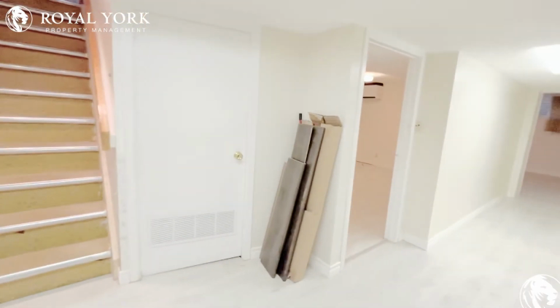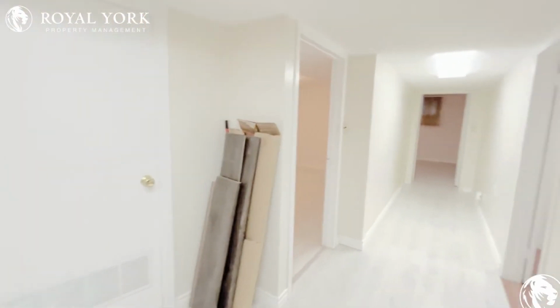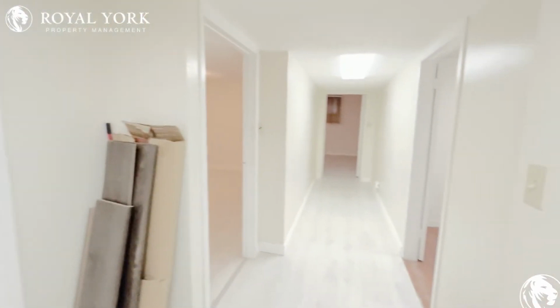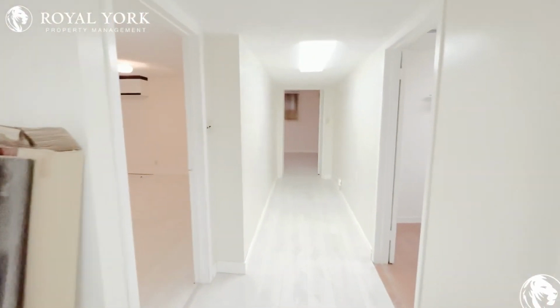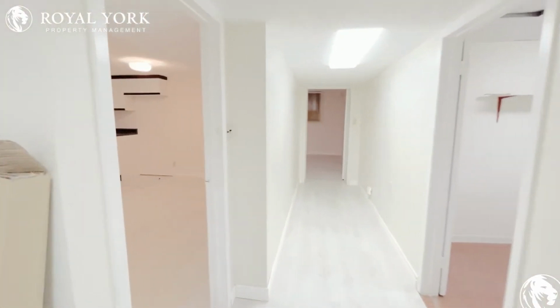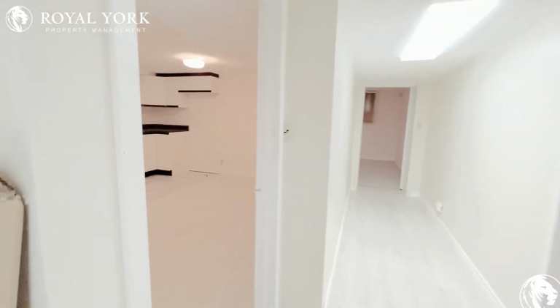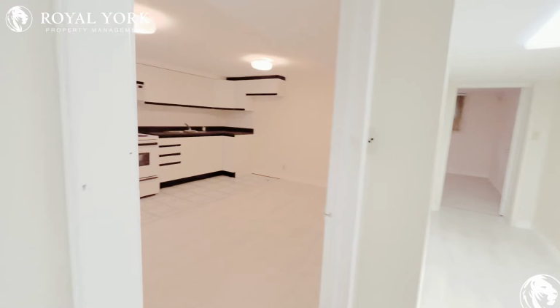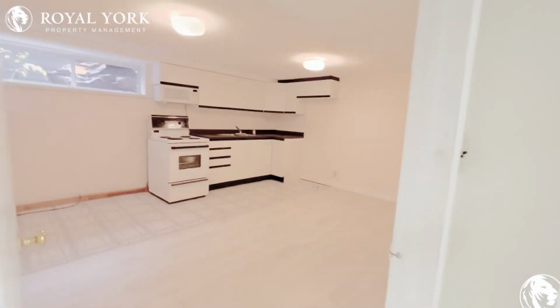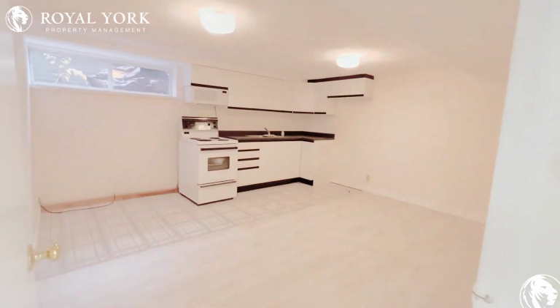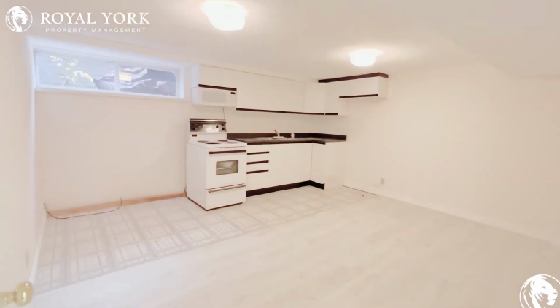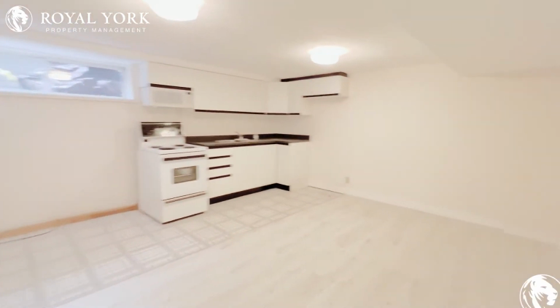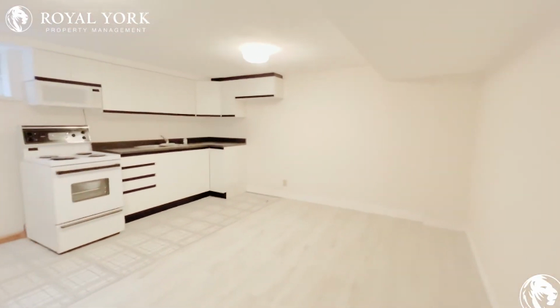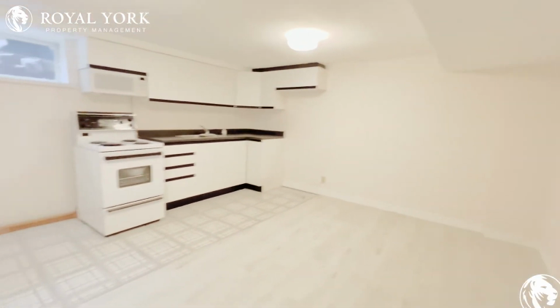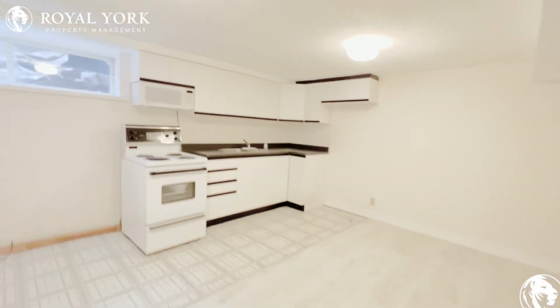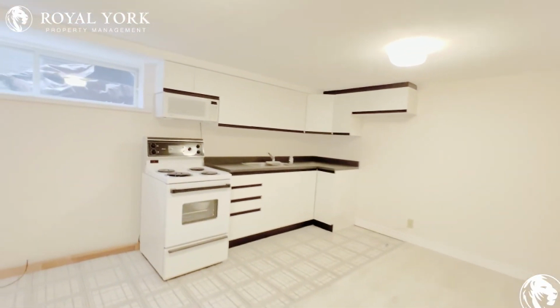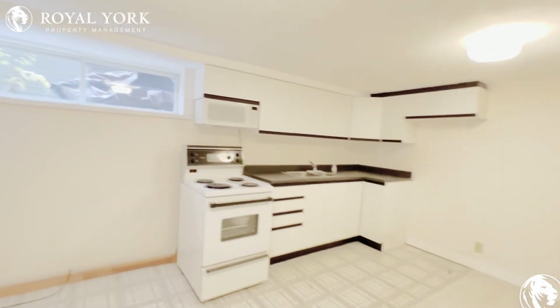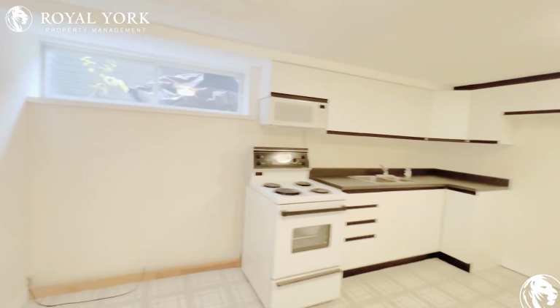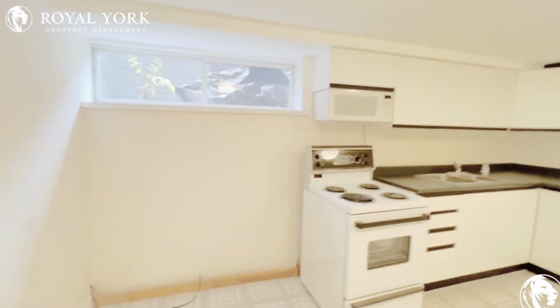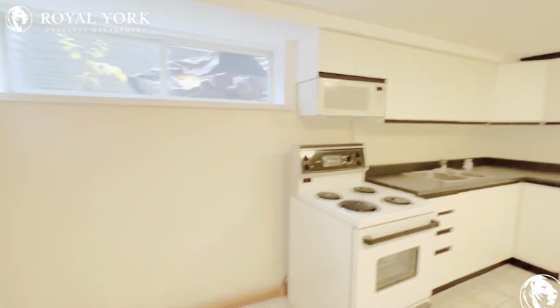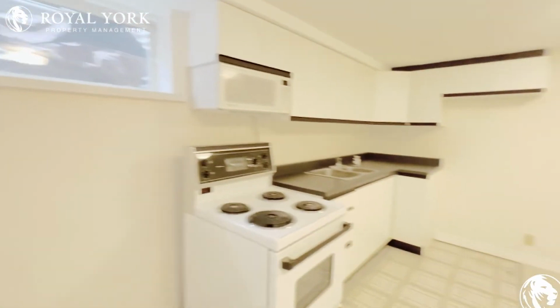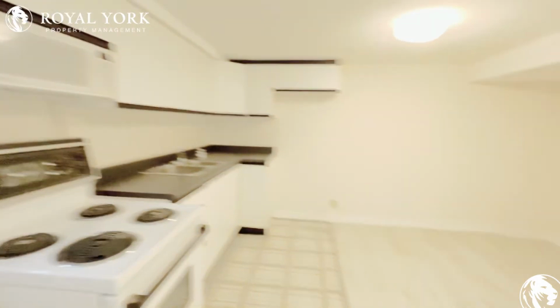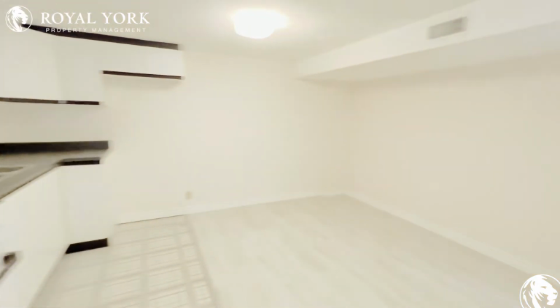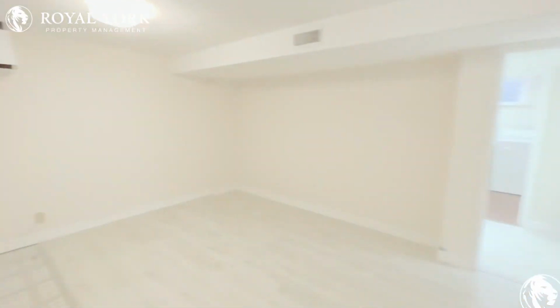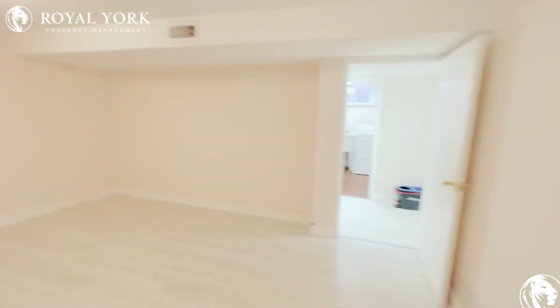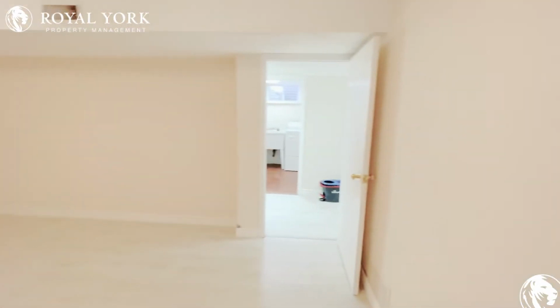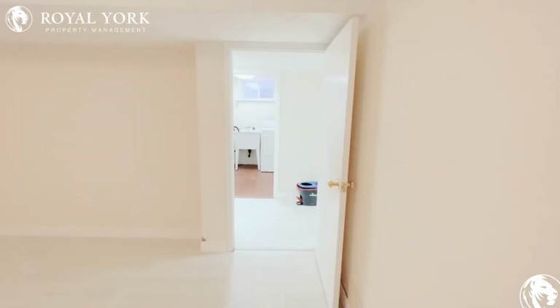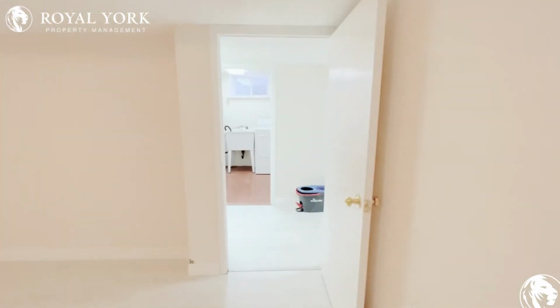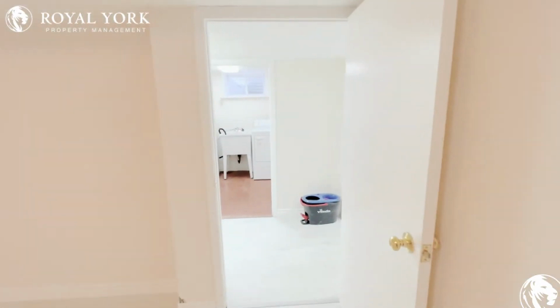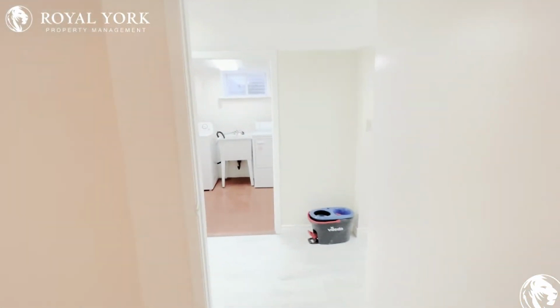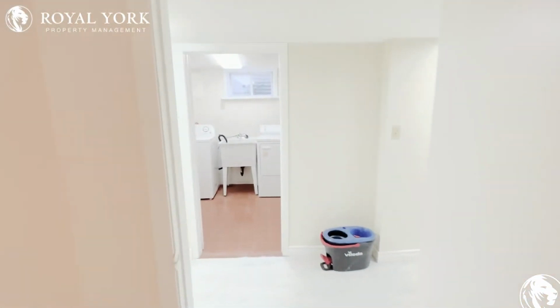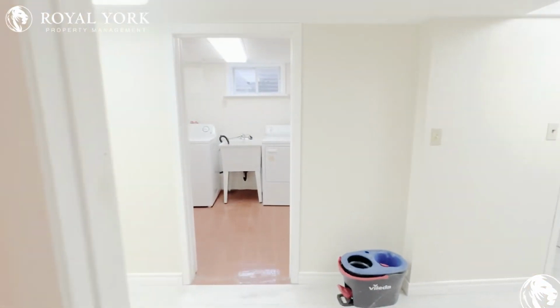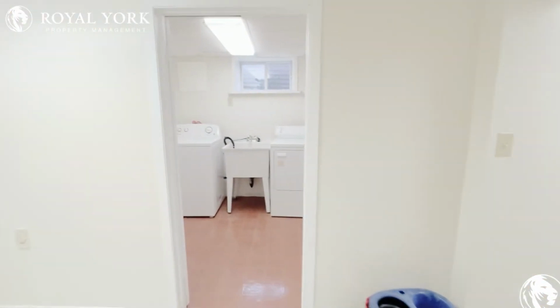And then across the way you have a very large dining and kitchen area. As you can see, there are windows in all the rooms. You also have your ensuite washer and dryer.